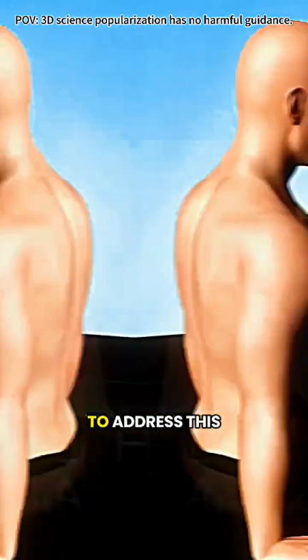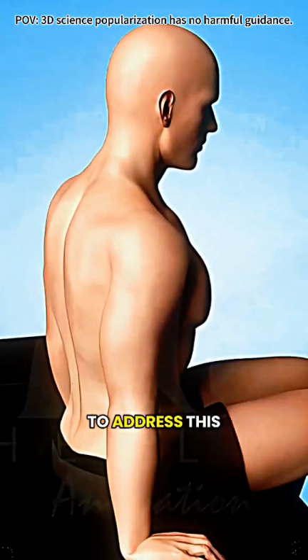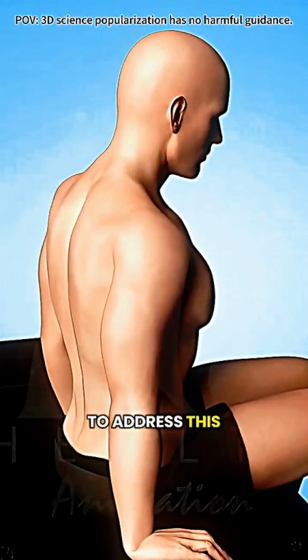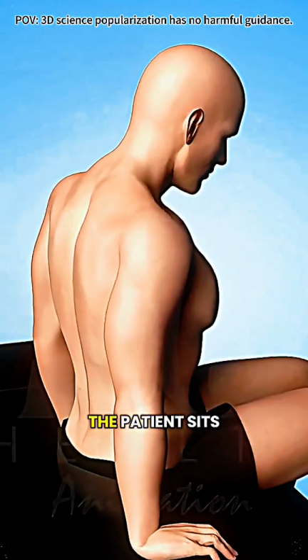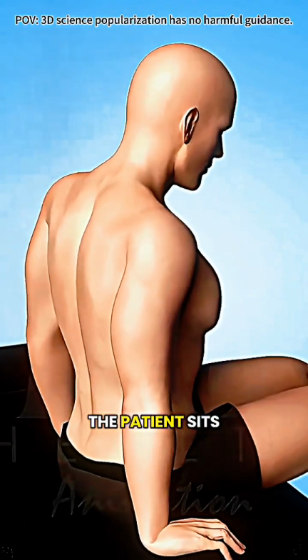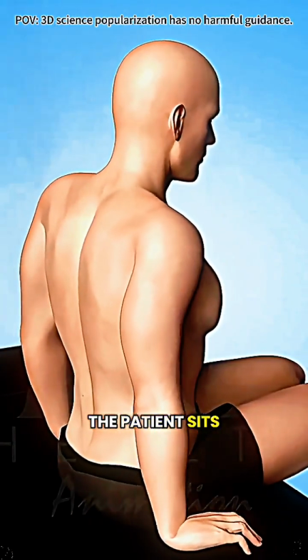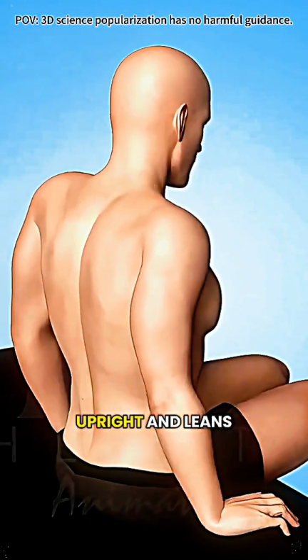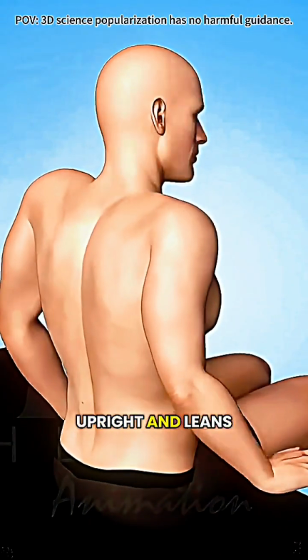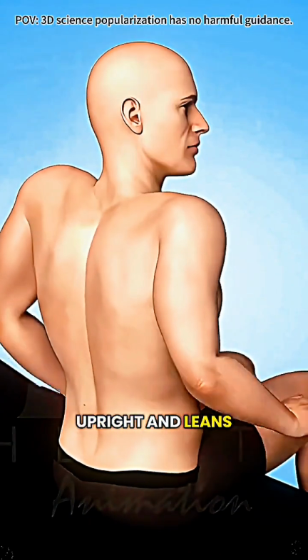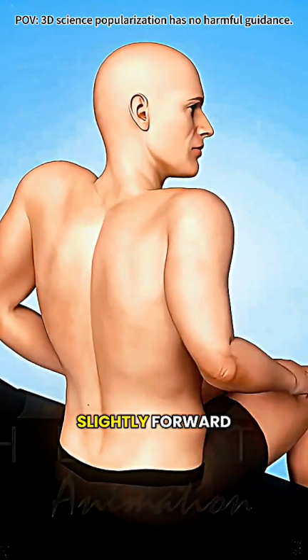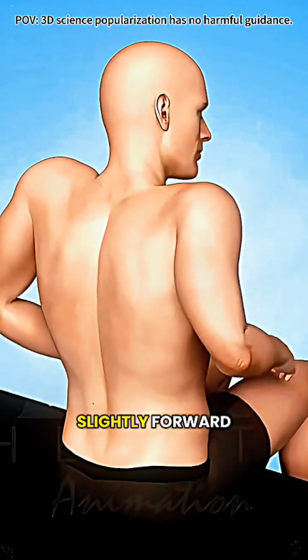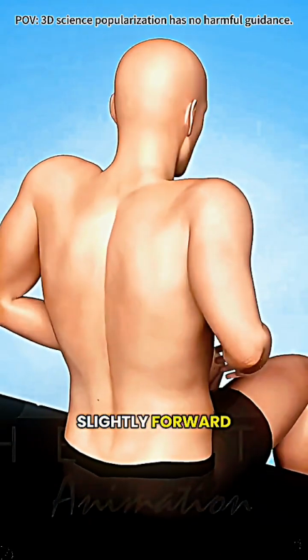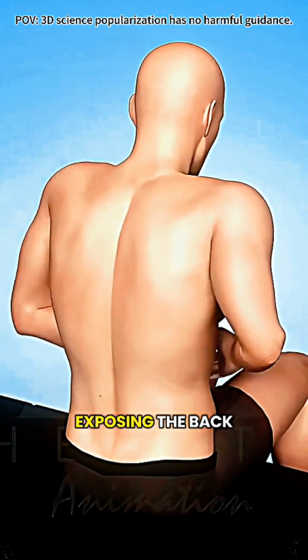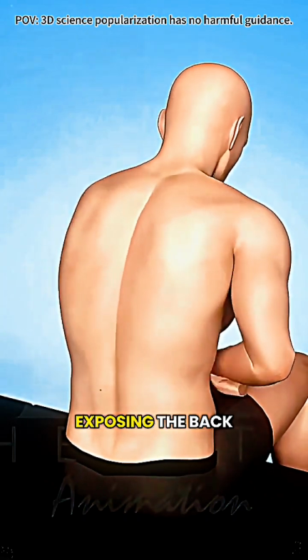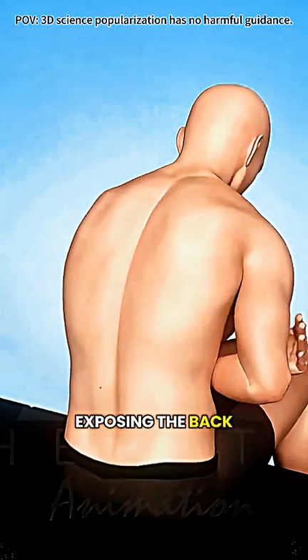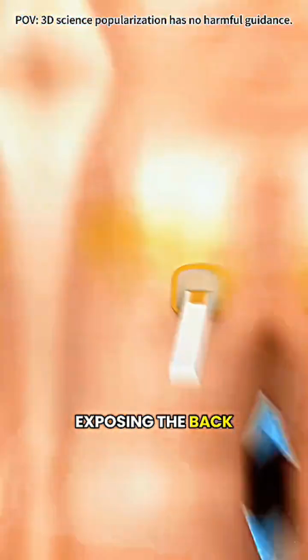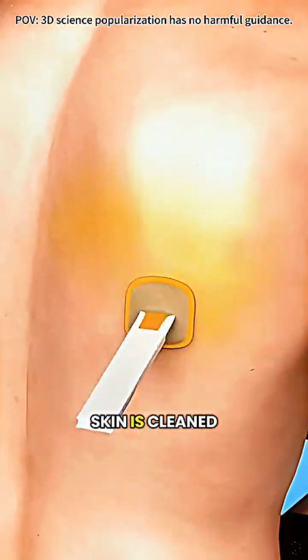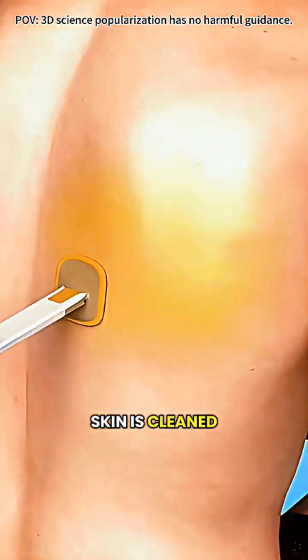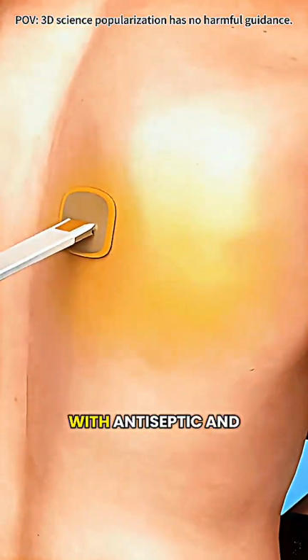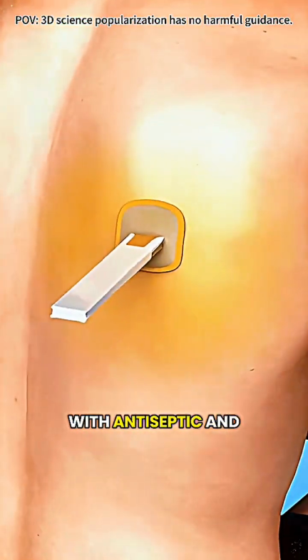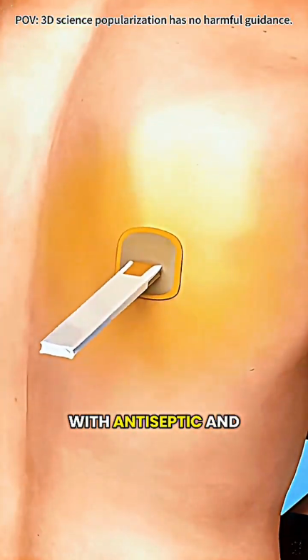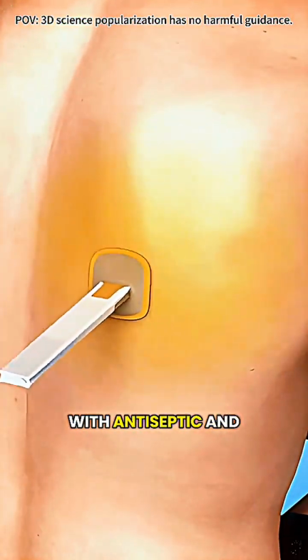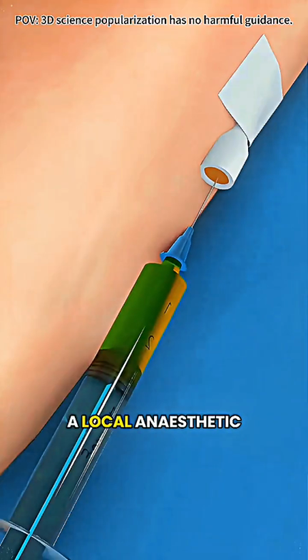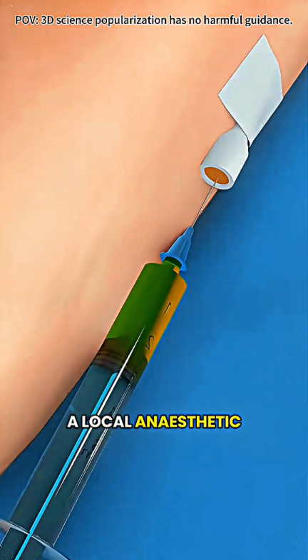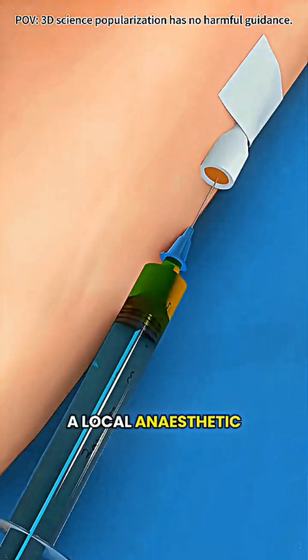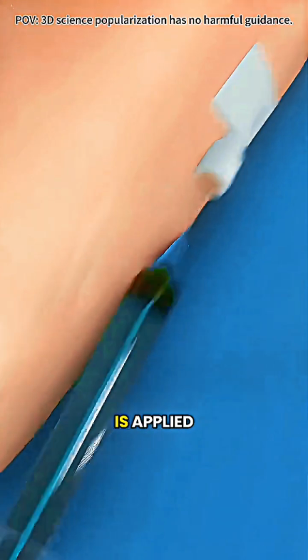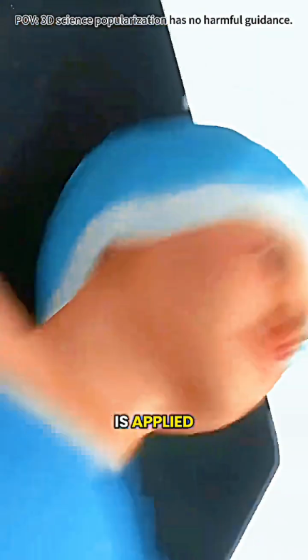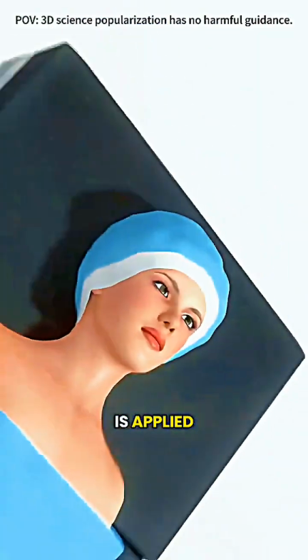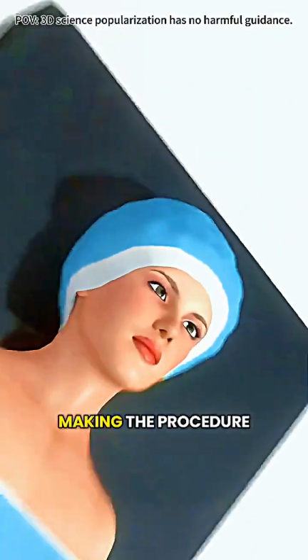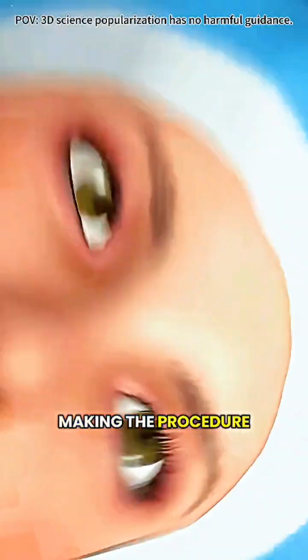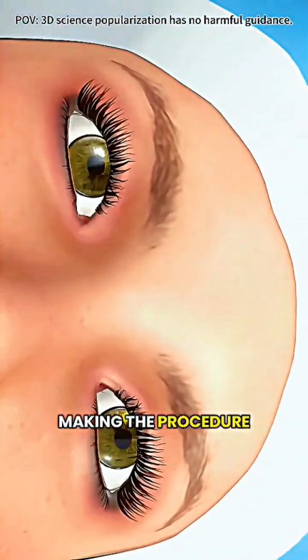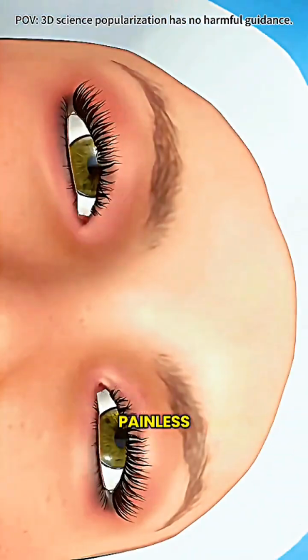To address this, the patient sits upright and leans slightly forward, exposing the back. The skin is cleaned with antiseptic, and a local anesthetic is applied, making the procedure painless.